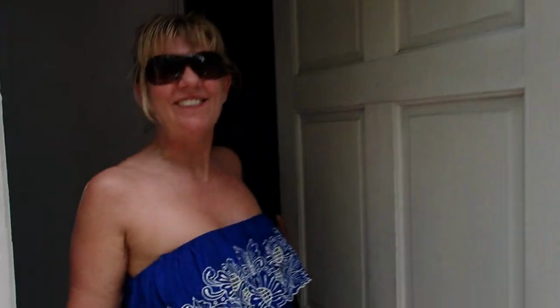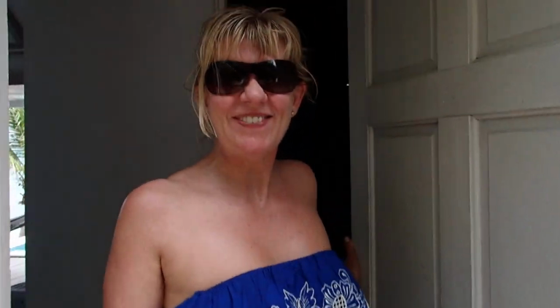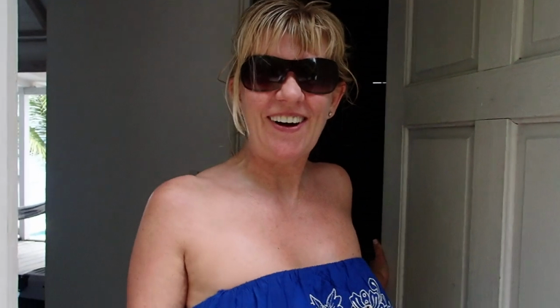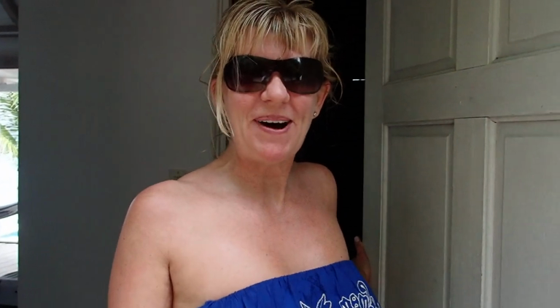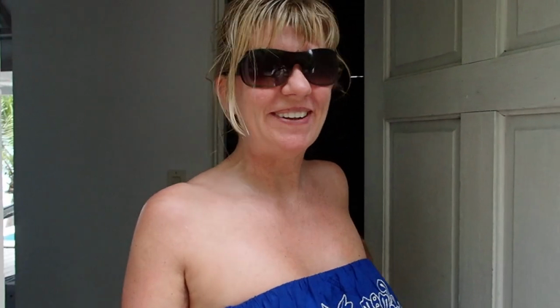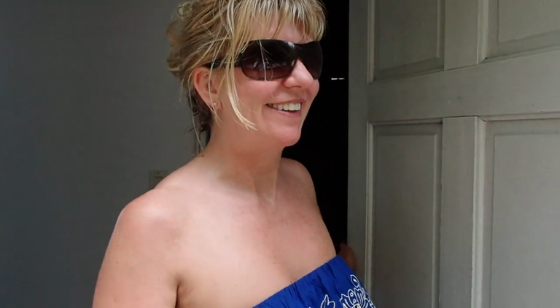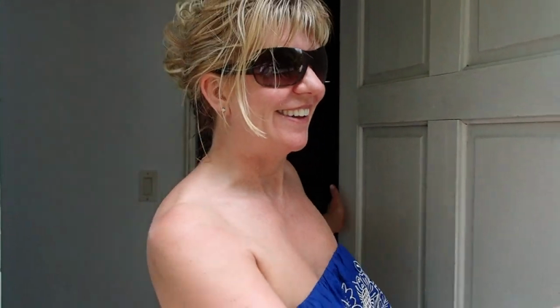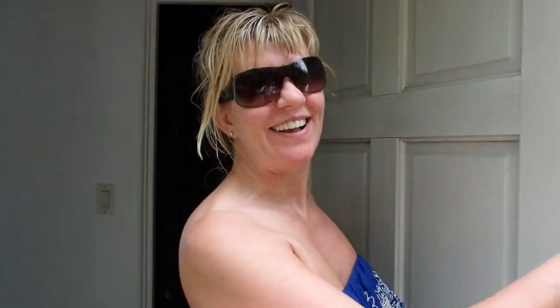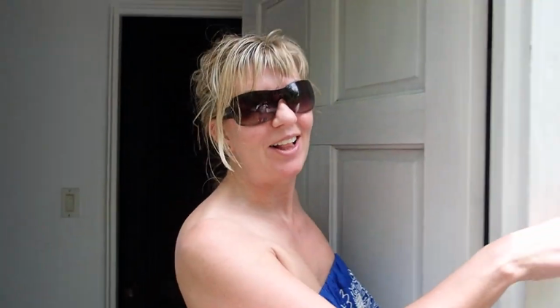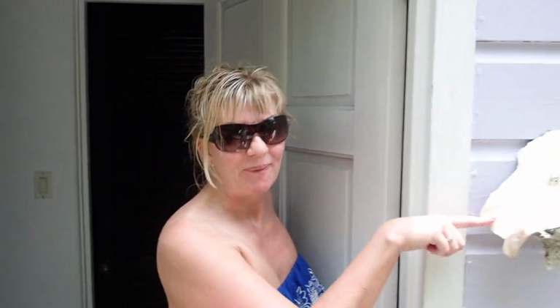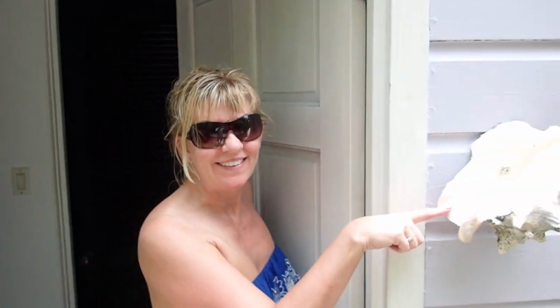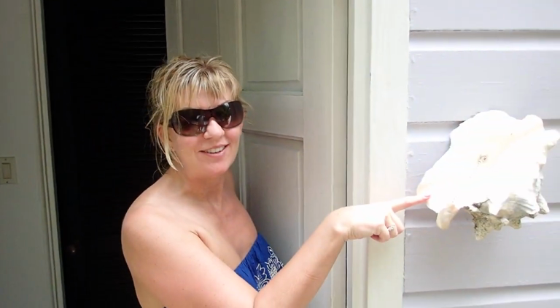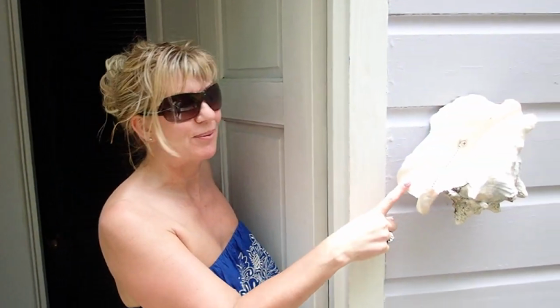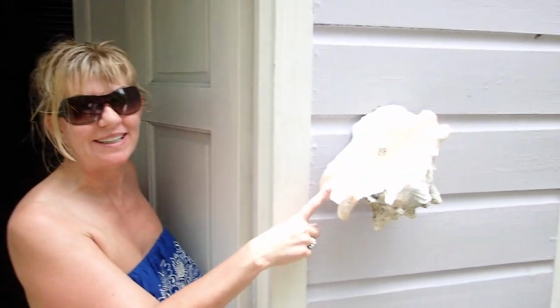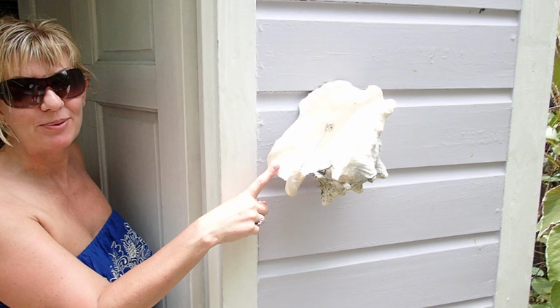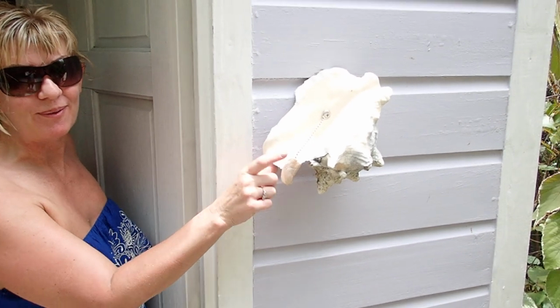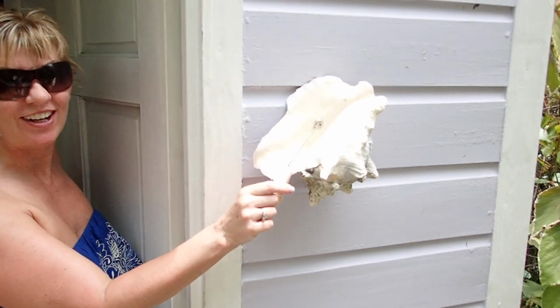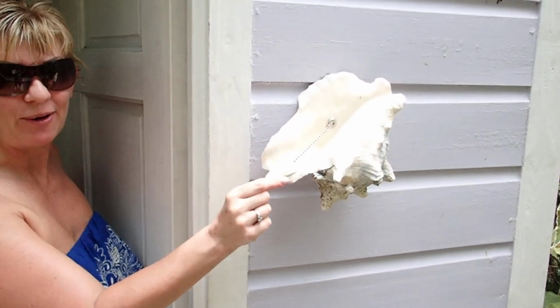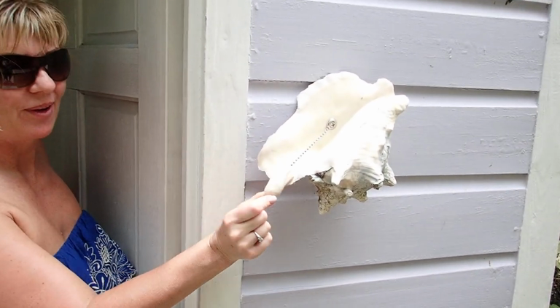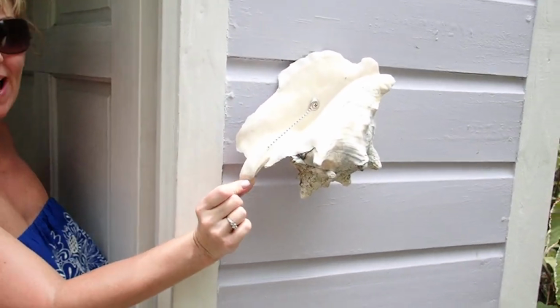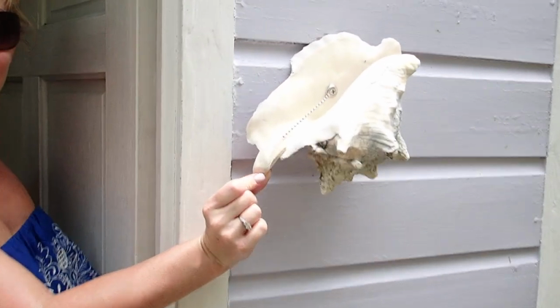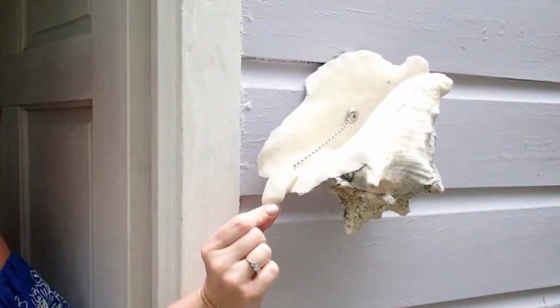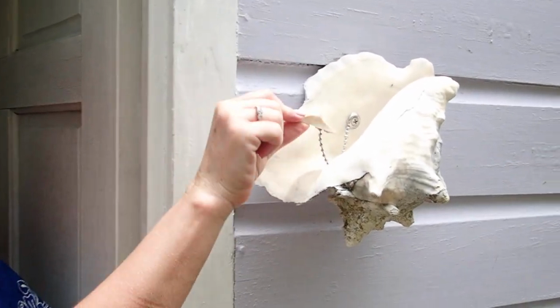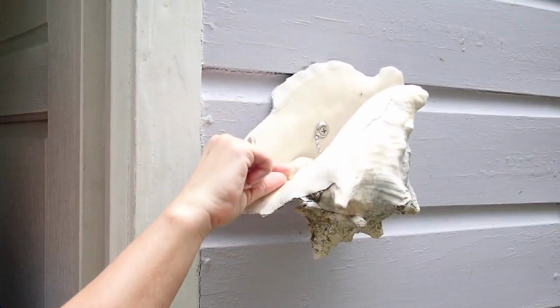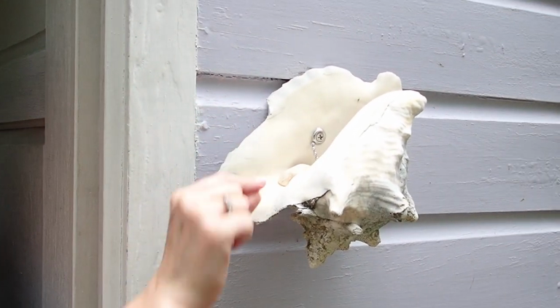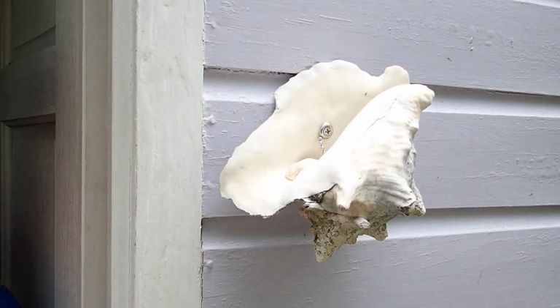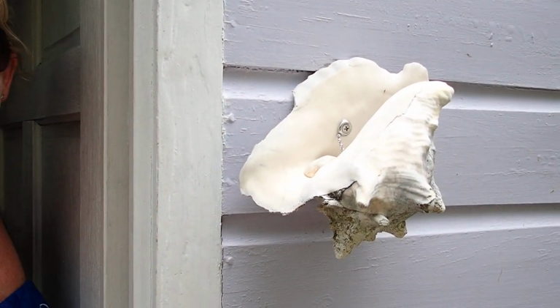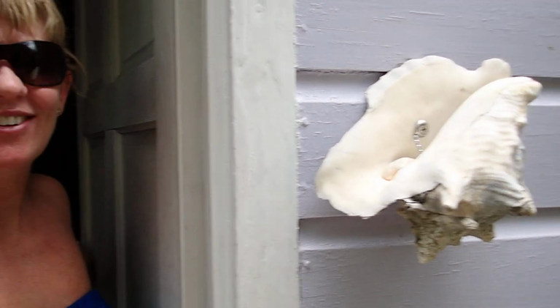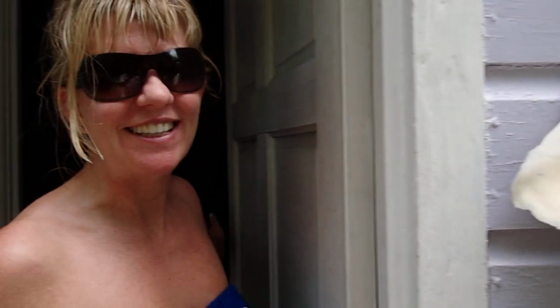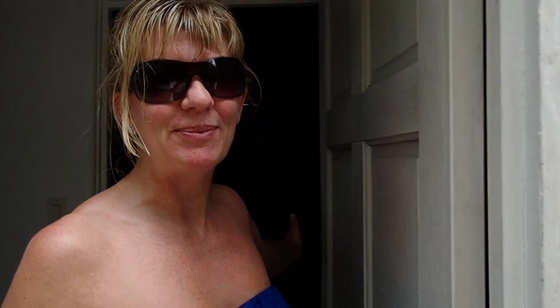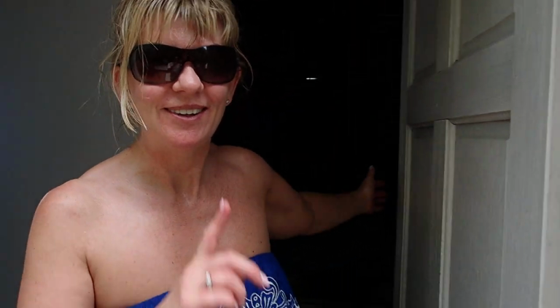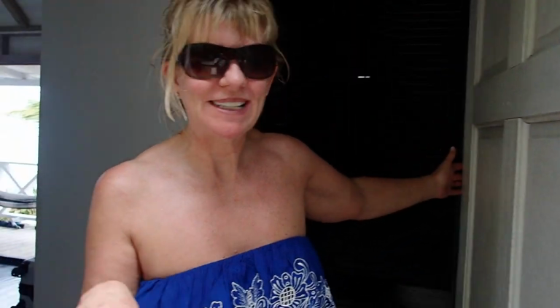Welcome to our apartment. Here's our little indicator whether we want to be disturbed or not. When the shell is out, we're out. When the shell is in, it means do not disturb — we're busy.